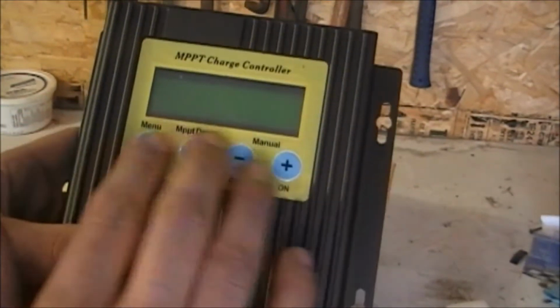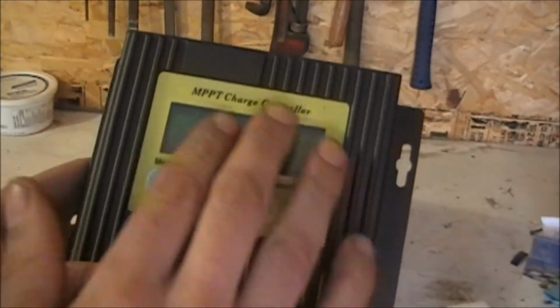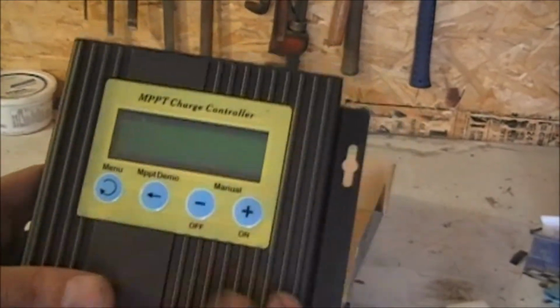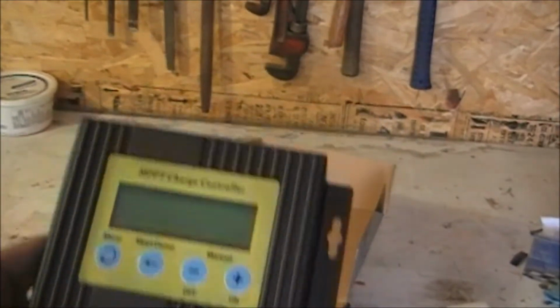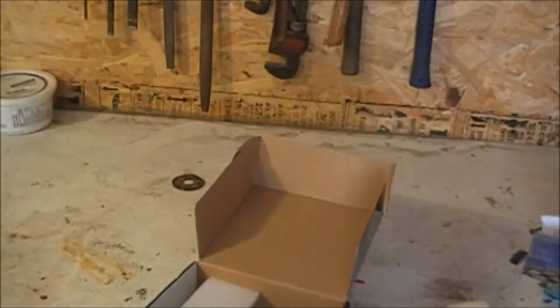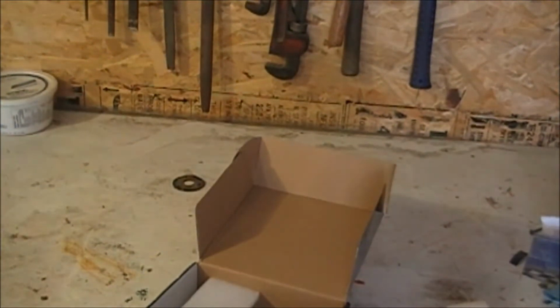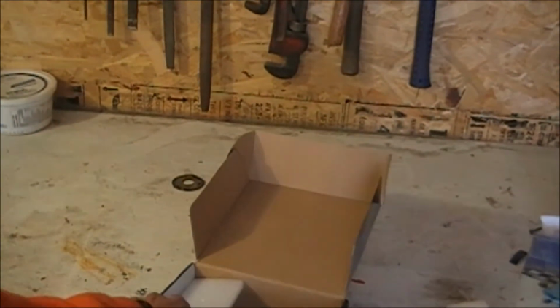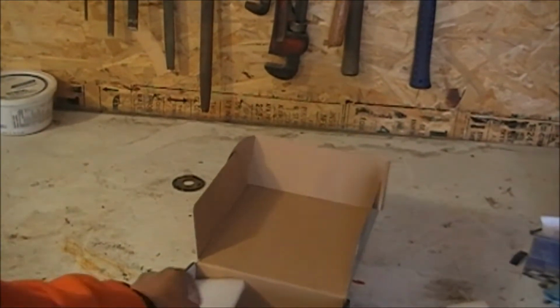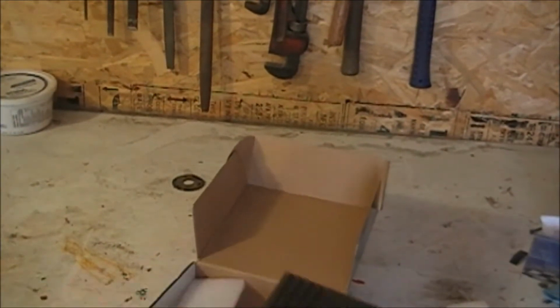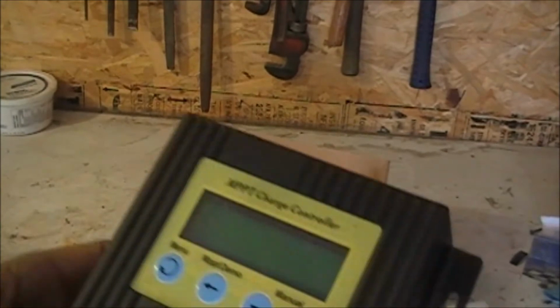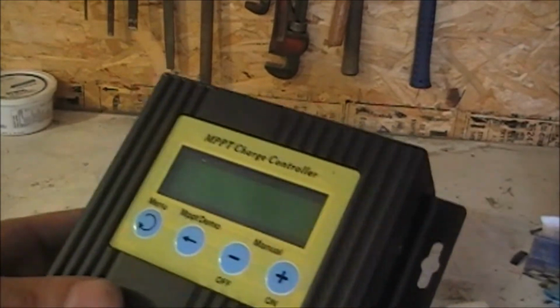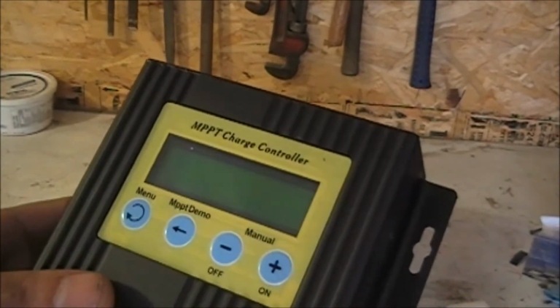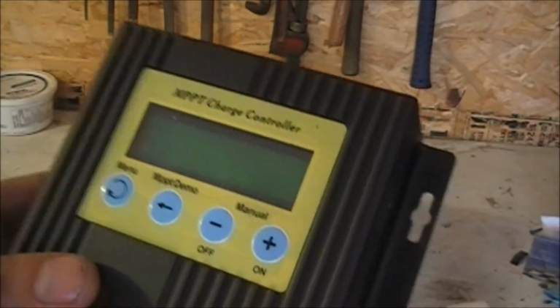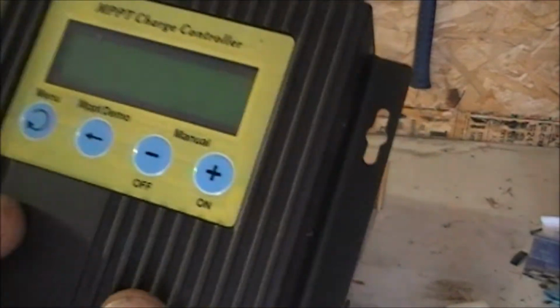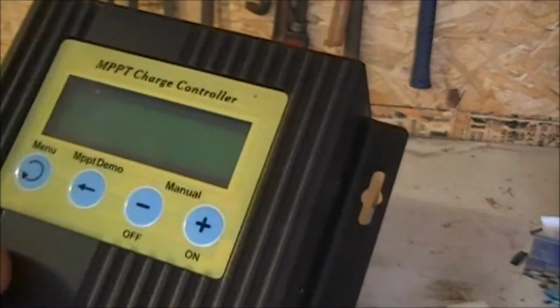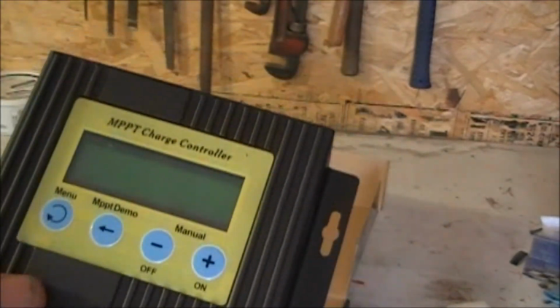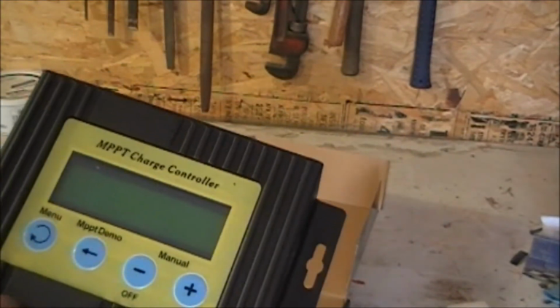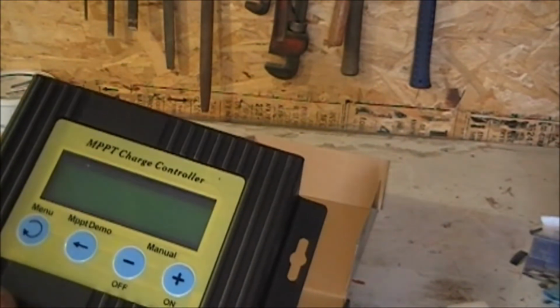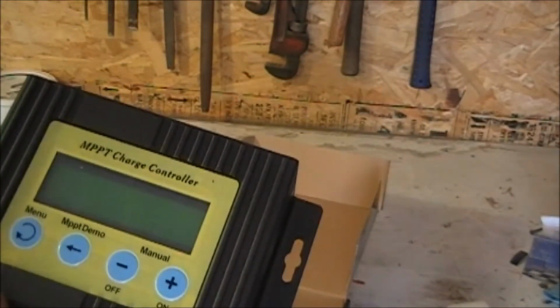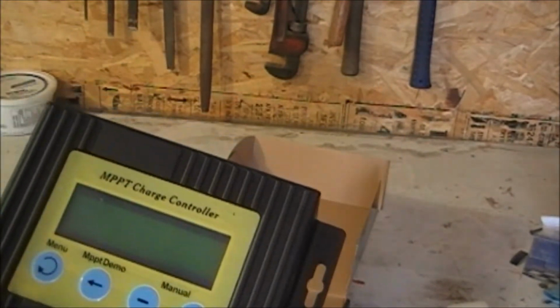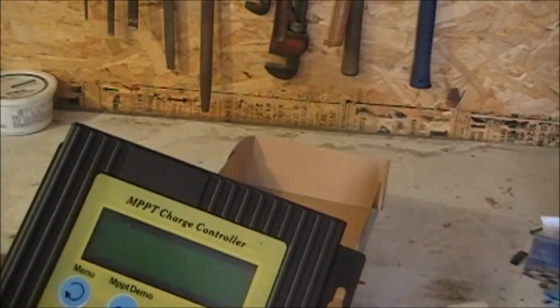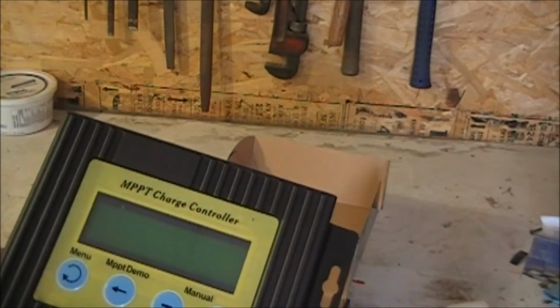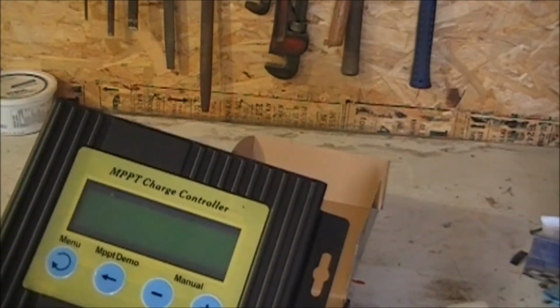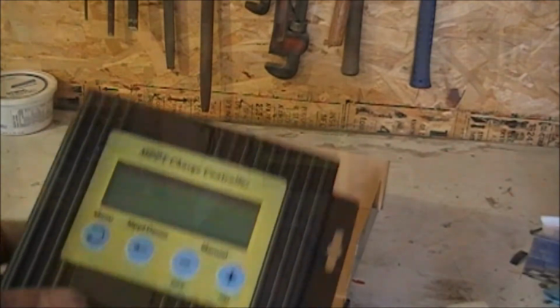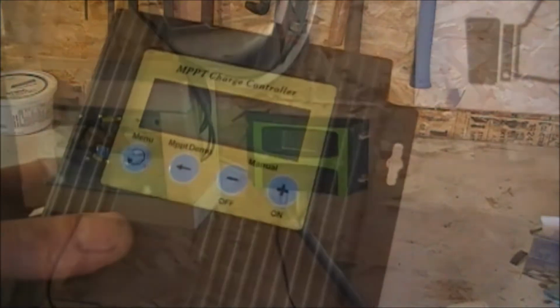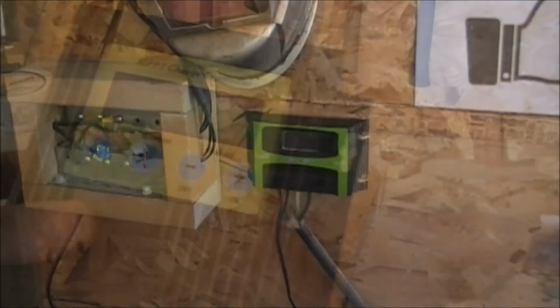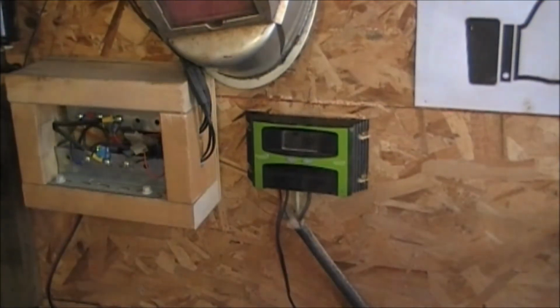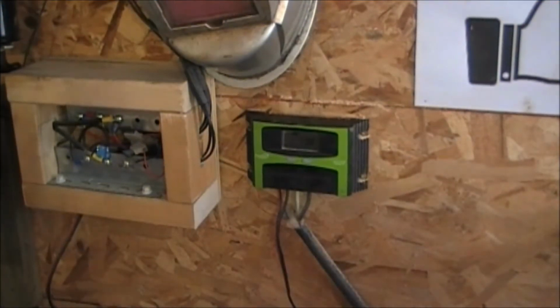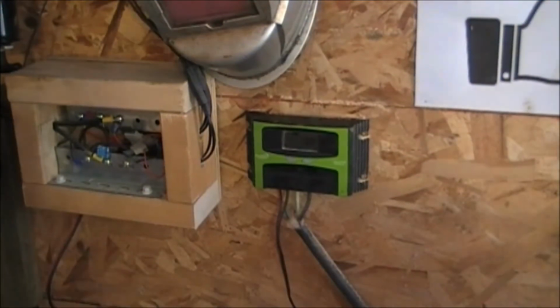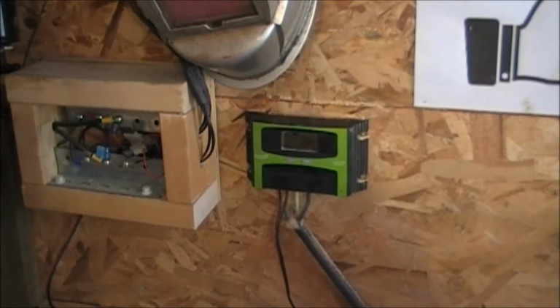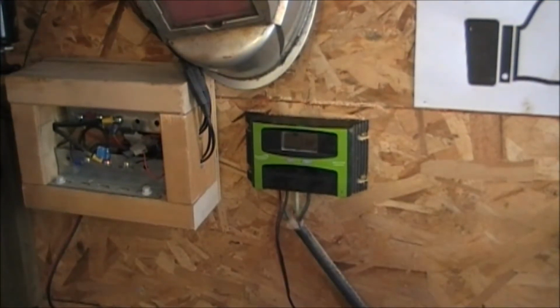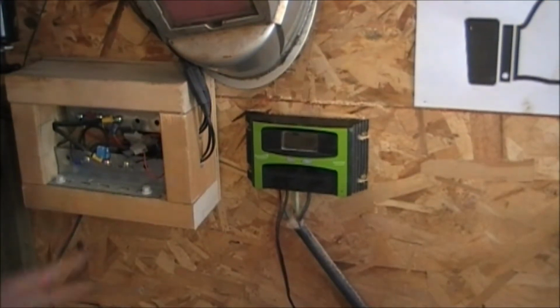We'll go through all the functions on it once I get it all hooked up and we'll go through the manual. I'll get set up here — take this old one down and get this new one hooked up, so I'll be back in a minute.